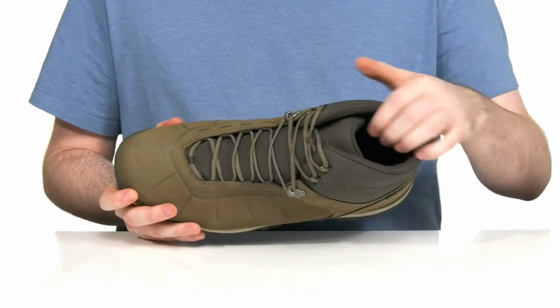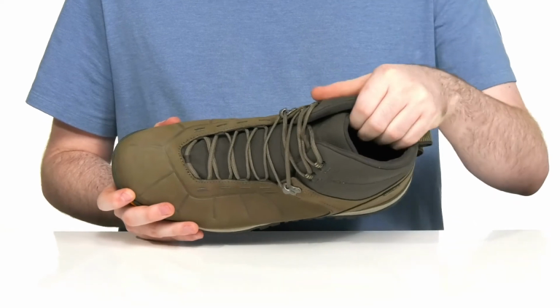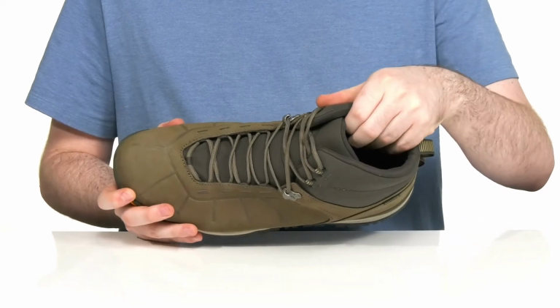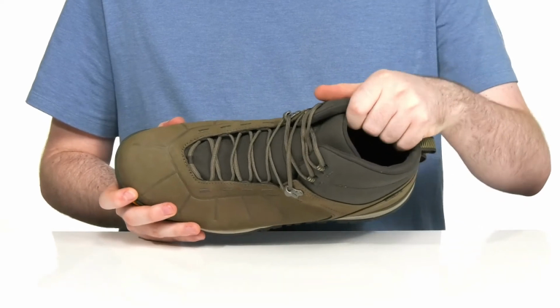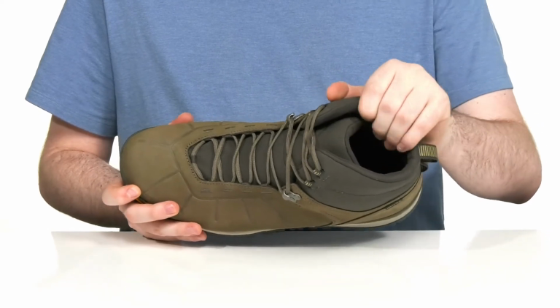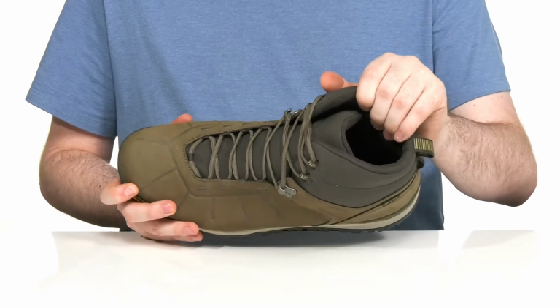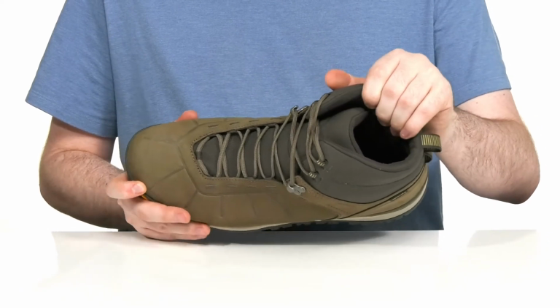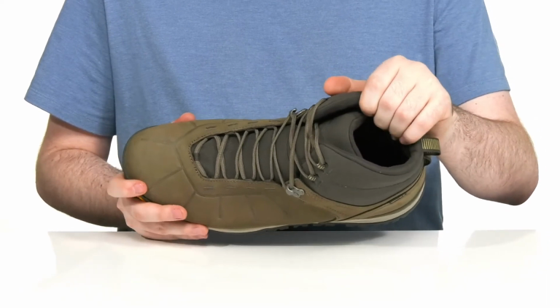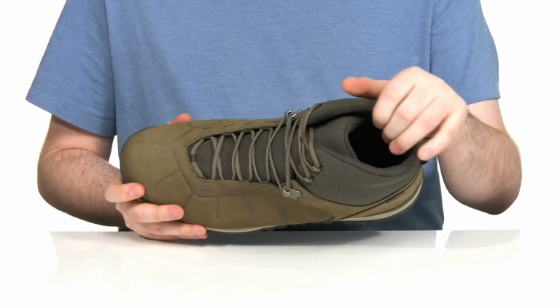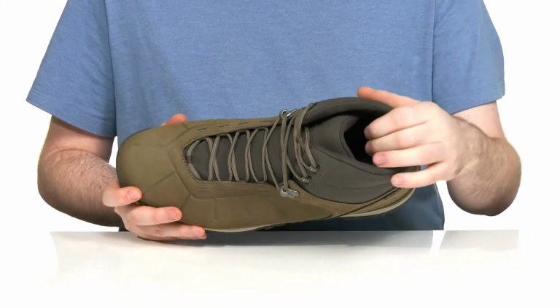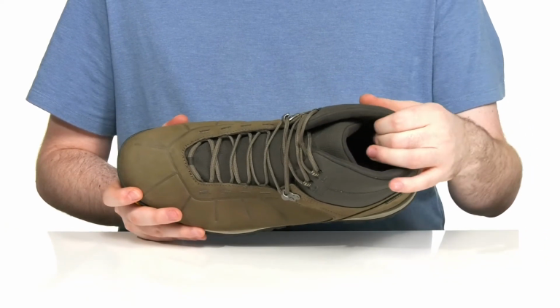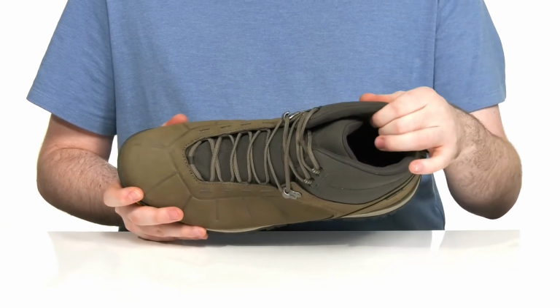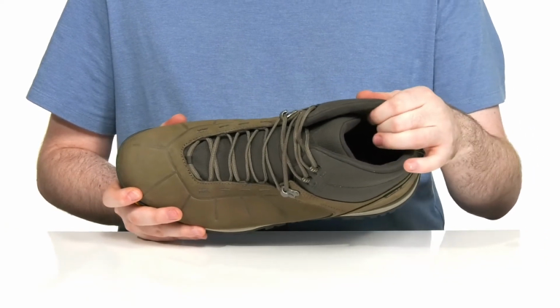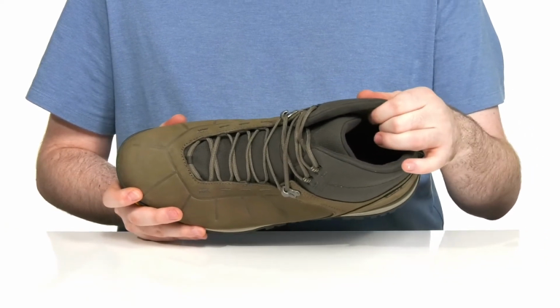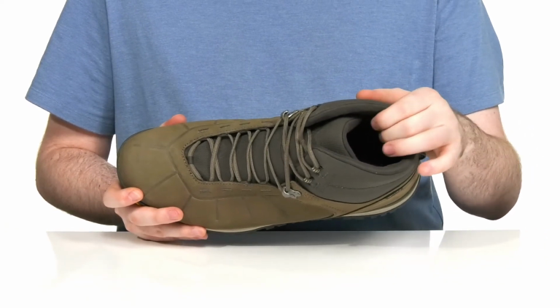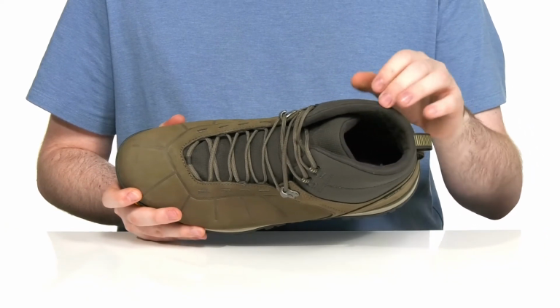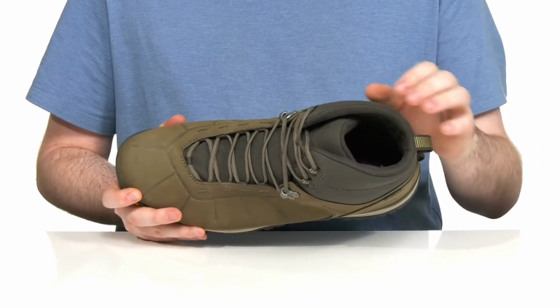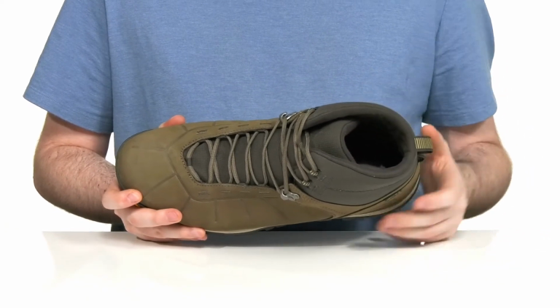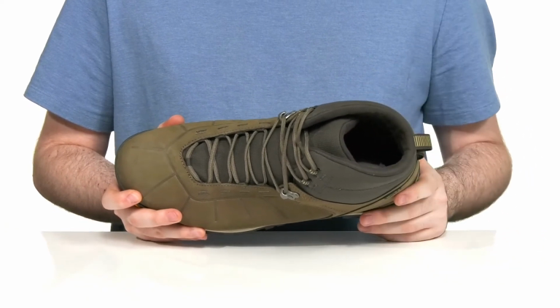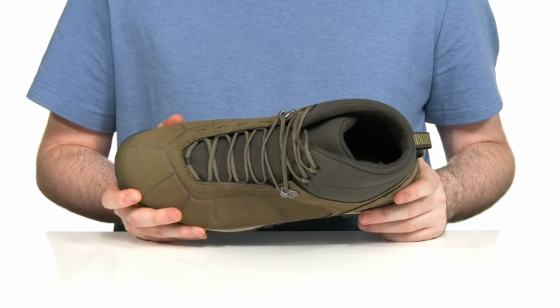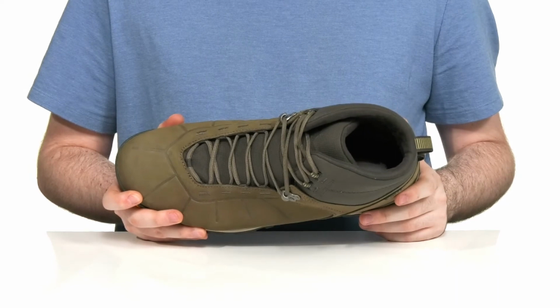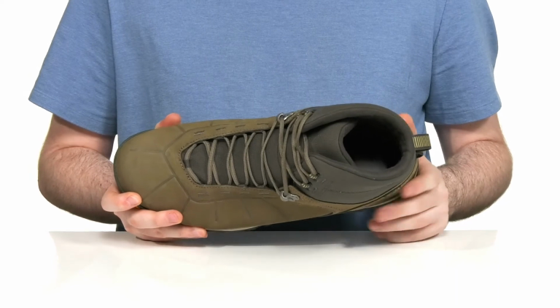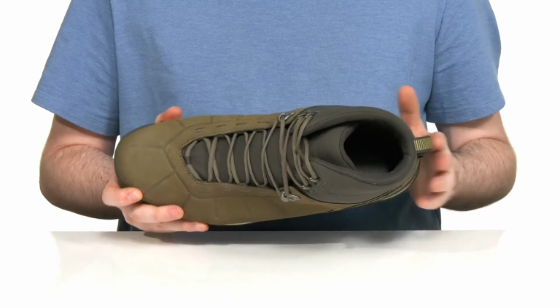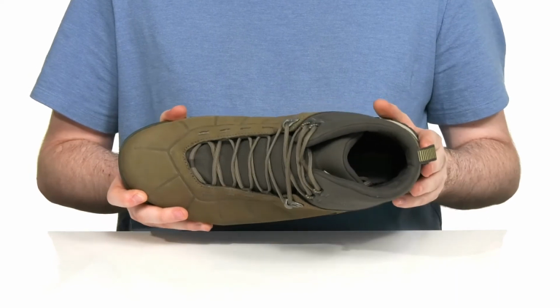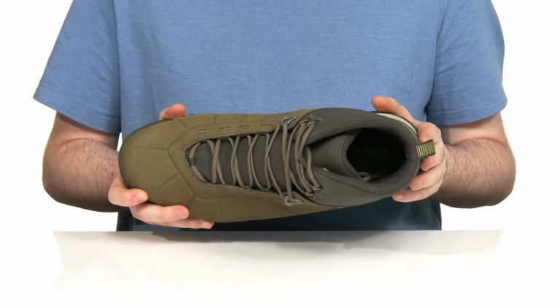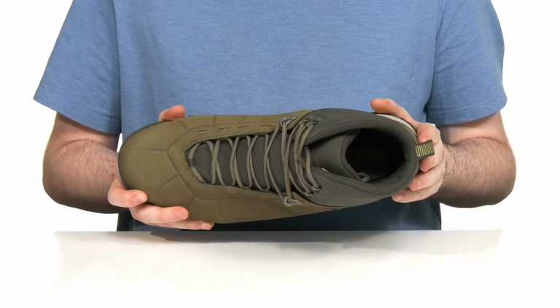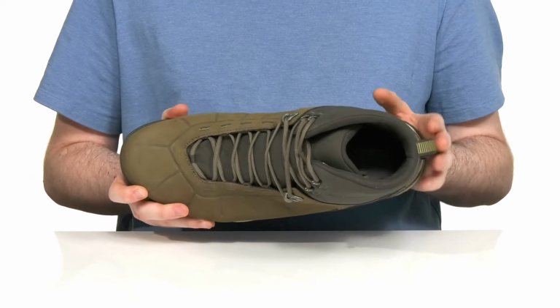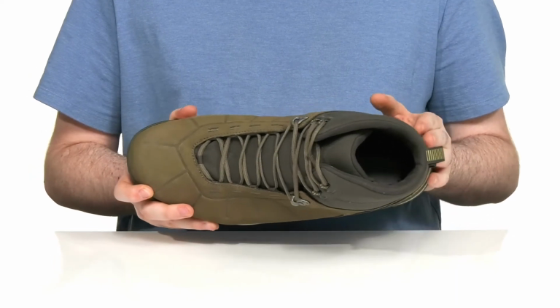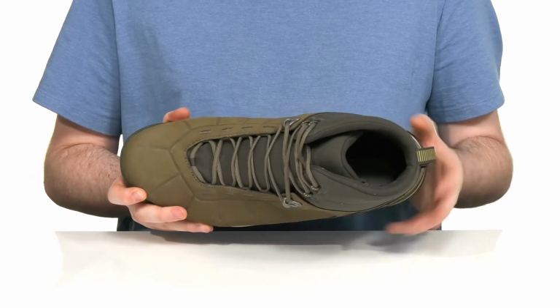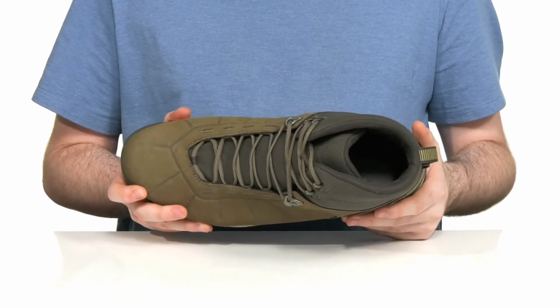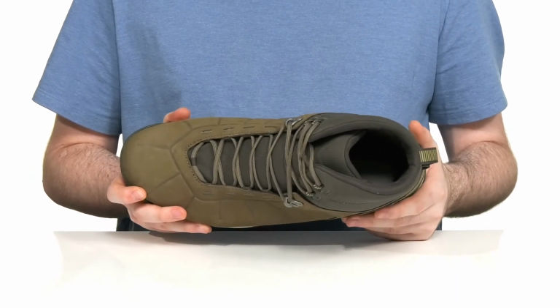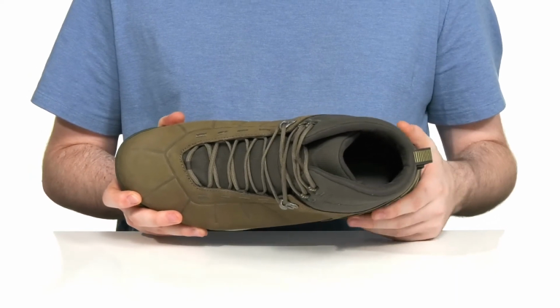On the inside, it's going to wick away any moisture while it uses 200G of Primaloft insulation to keep you feeling warm out there in those cold months.